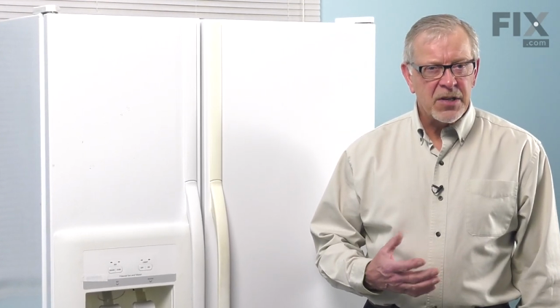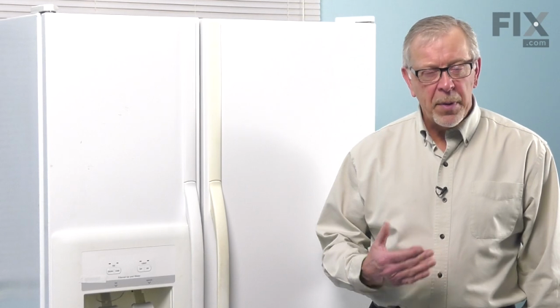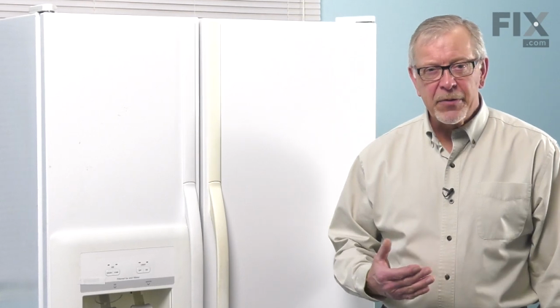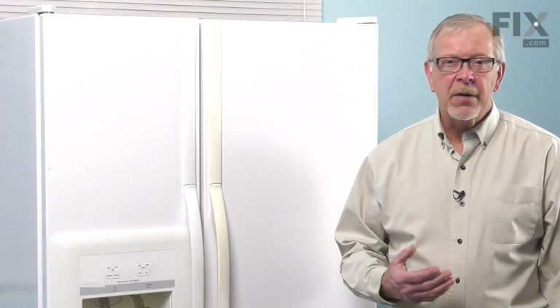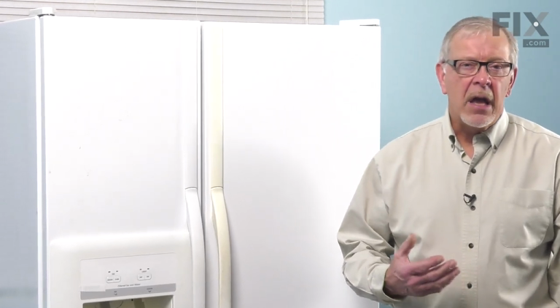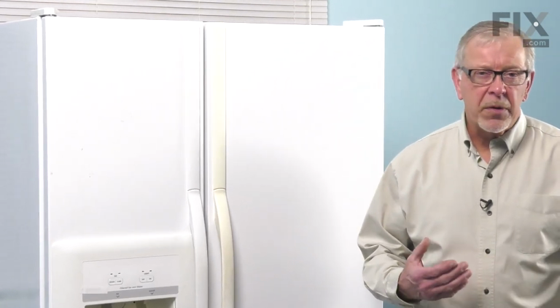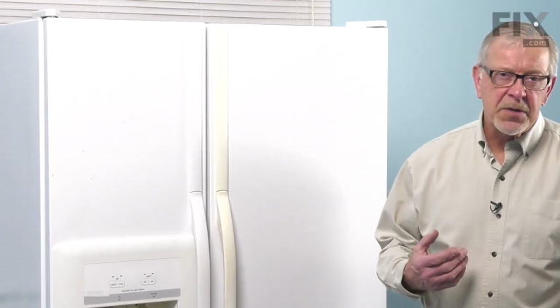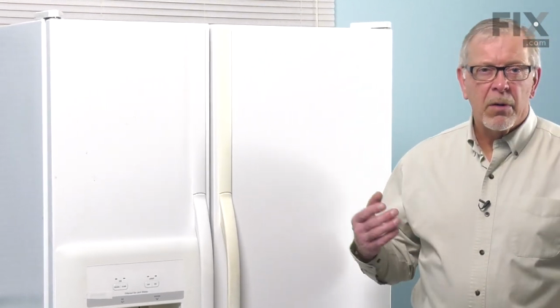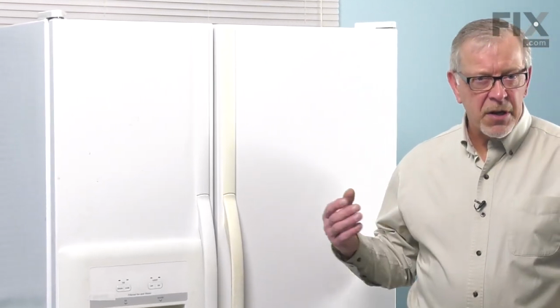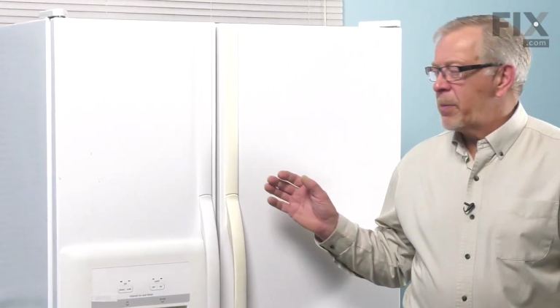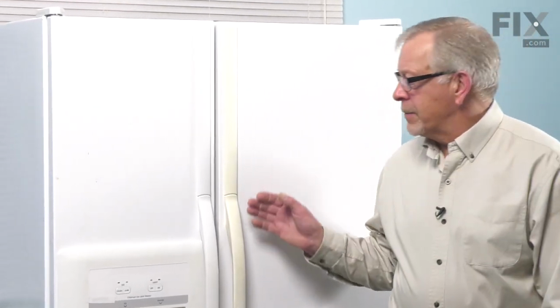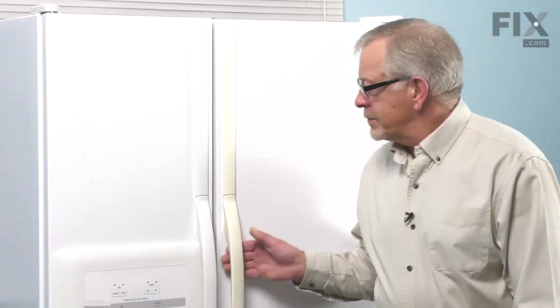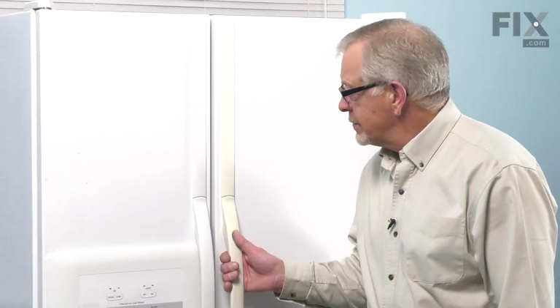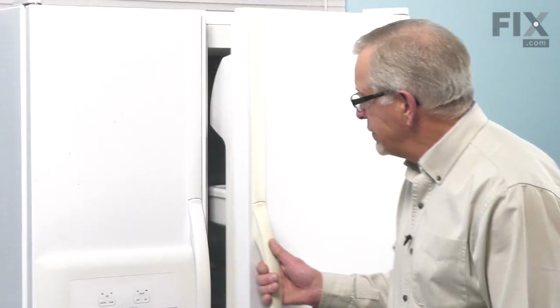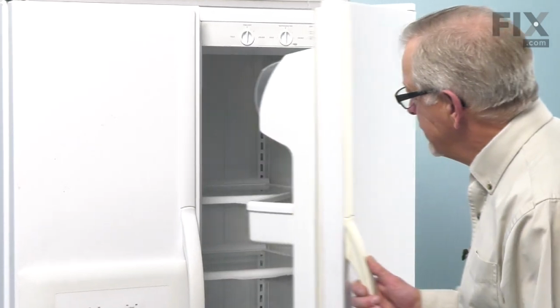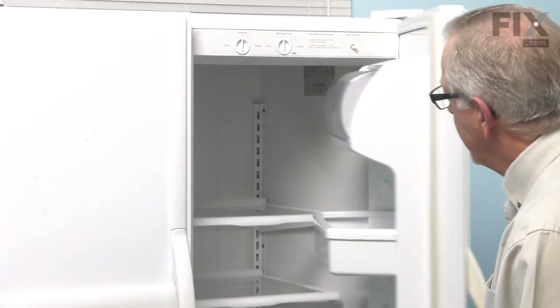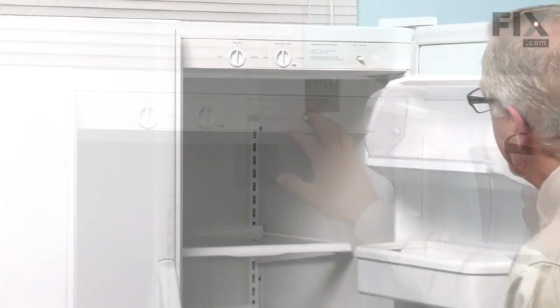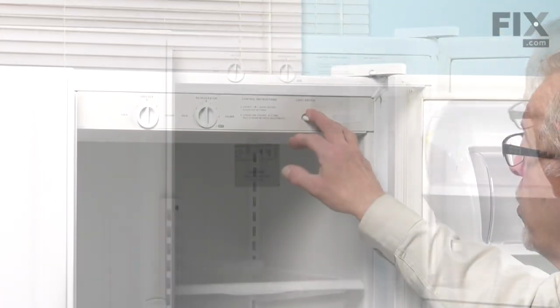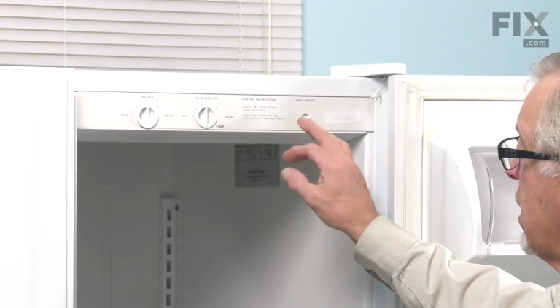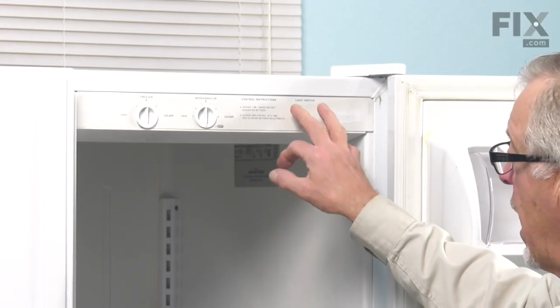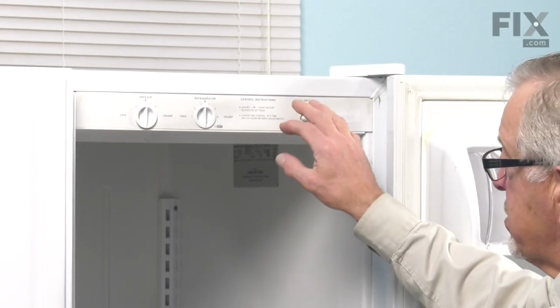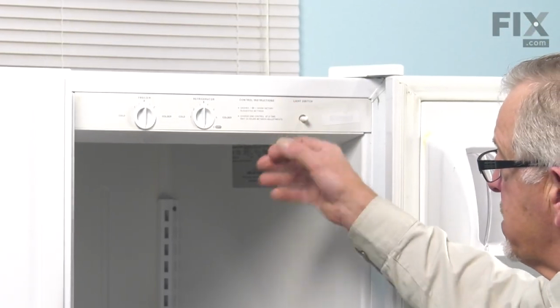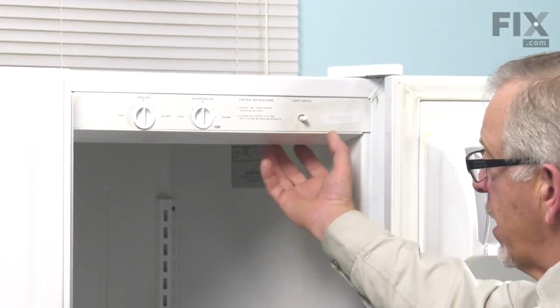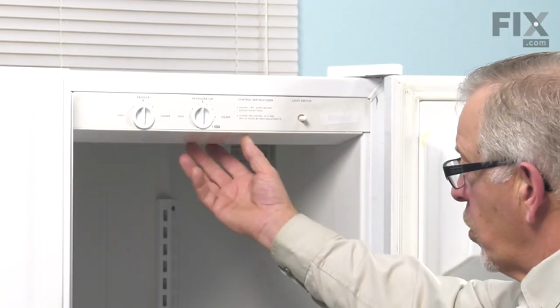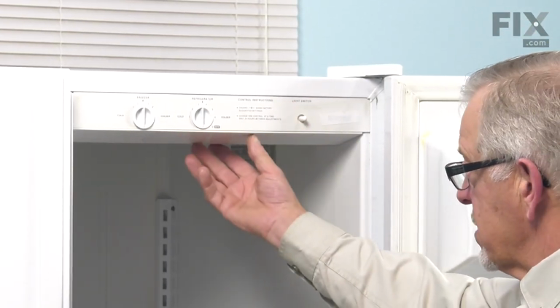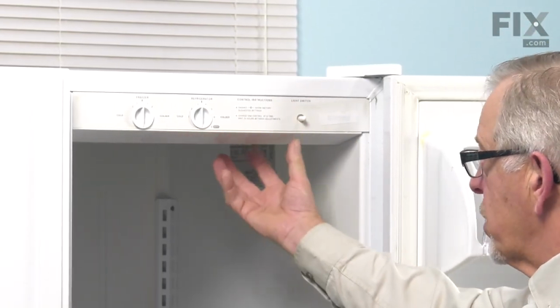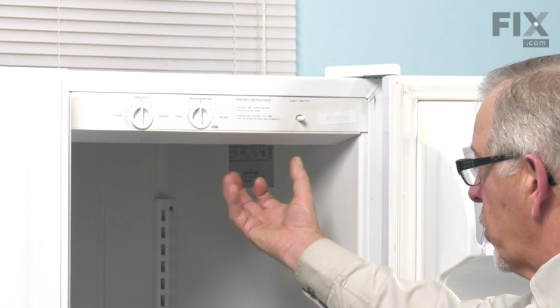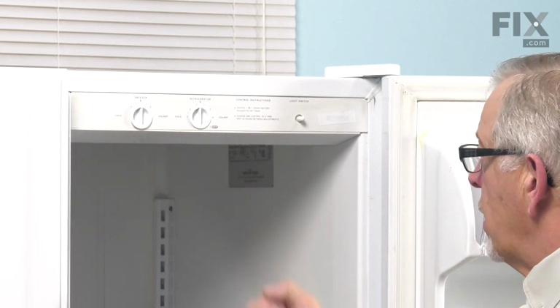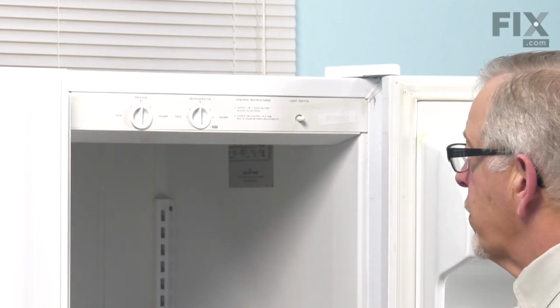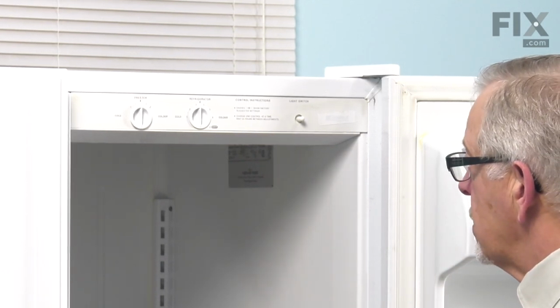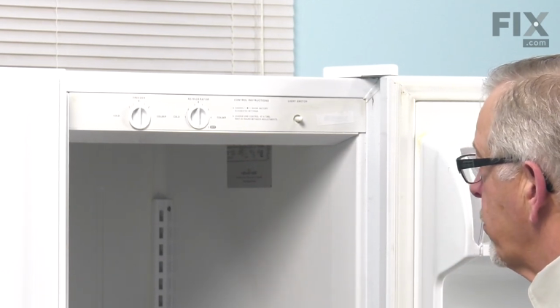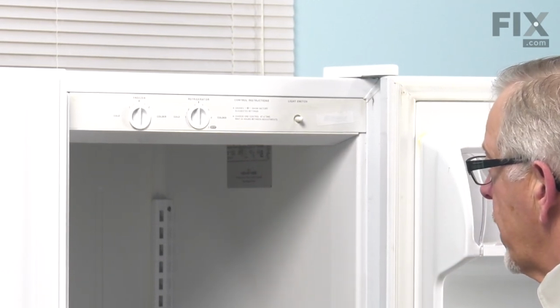Next, we're going to open up the refrigerator and go to the console where we can start the repair. Now, to change out this switch, we'll need to gain access to the inside of that control housing. We're going to need to pull that down from the top of the refrigerator.